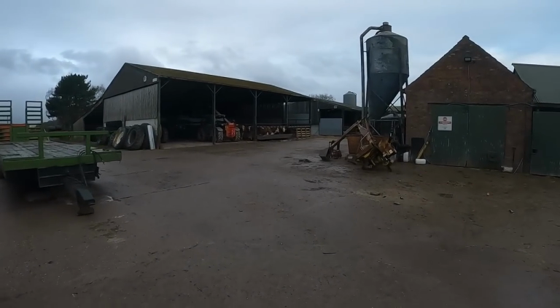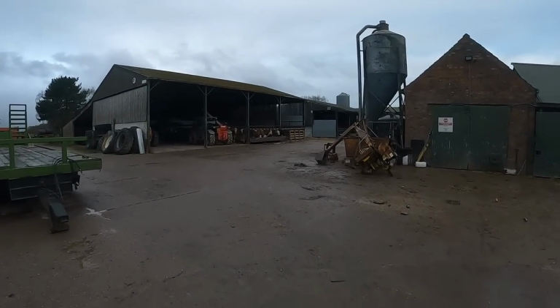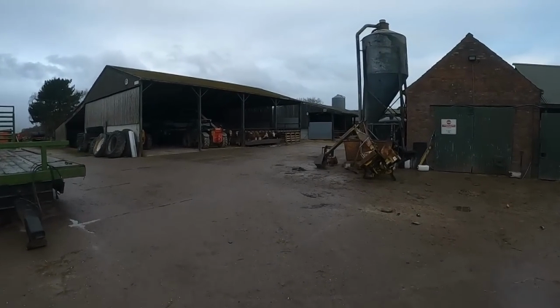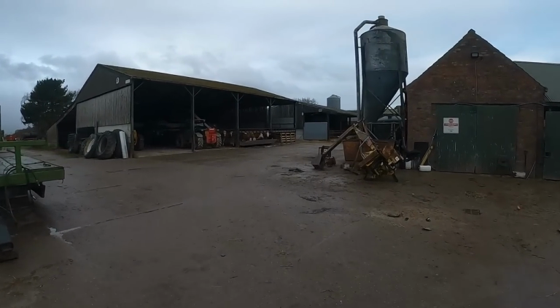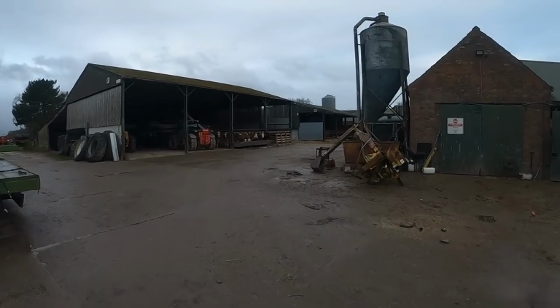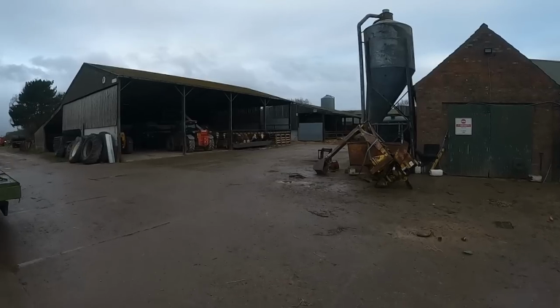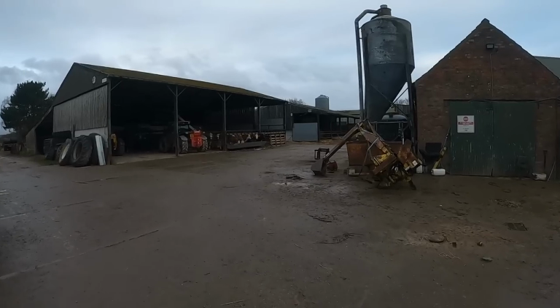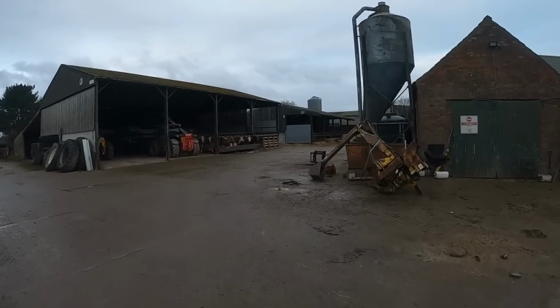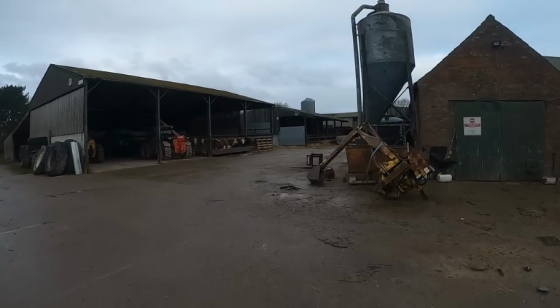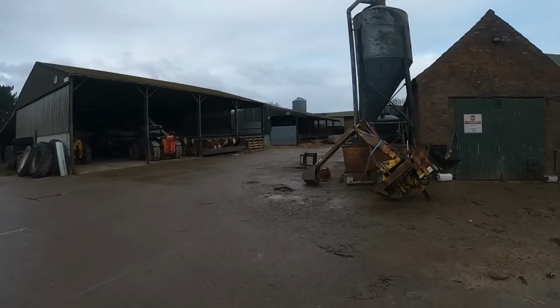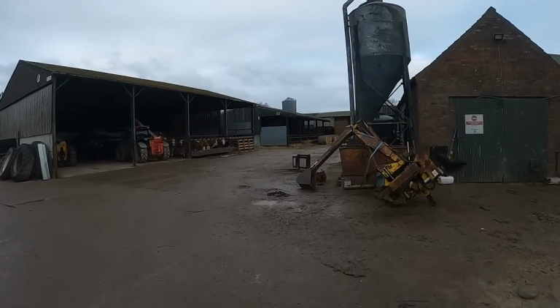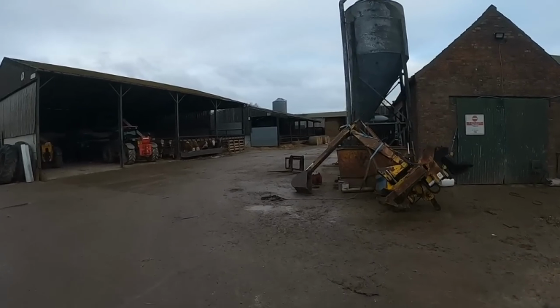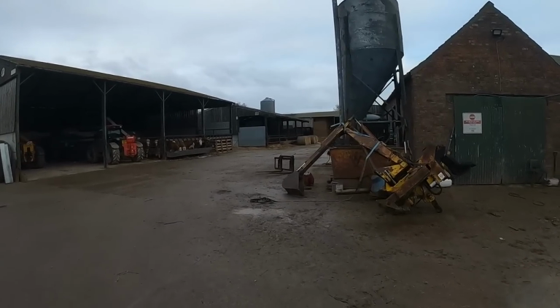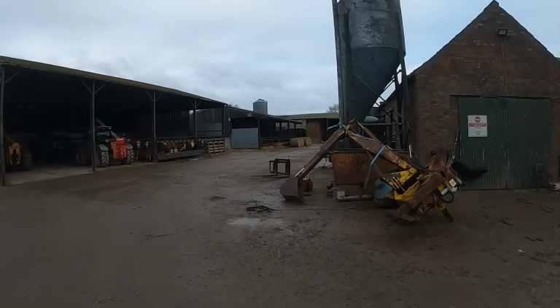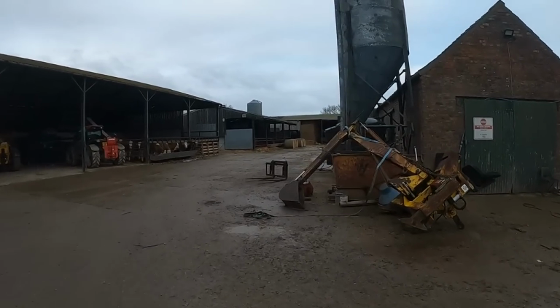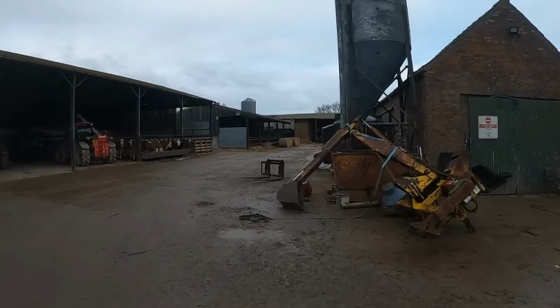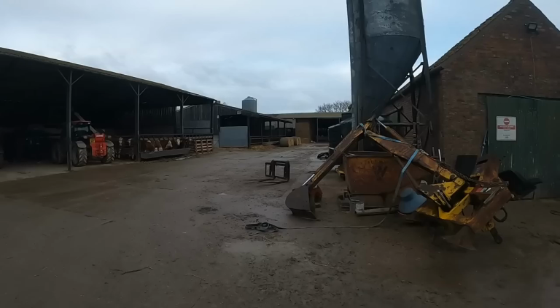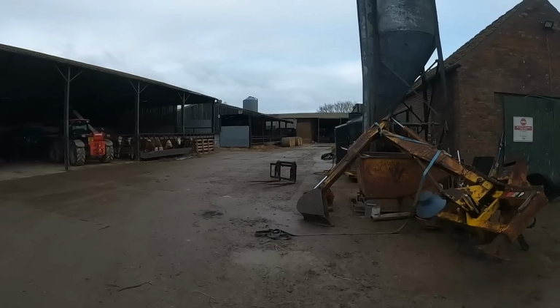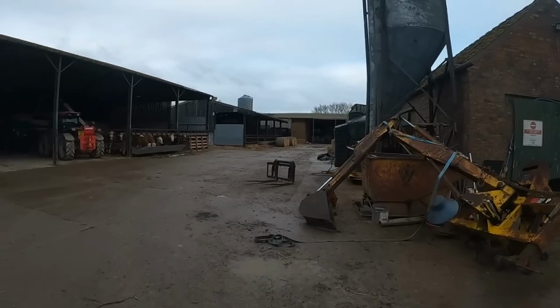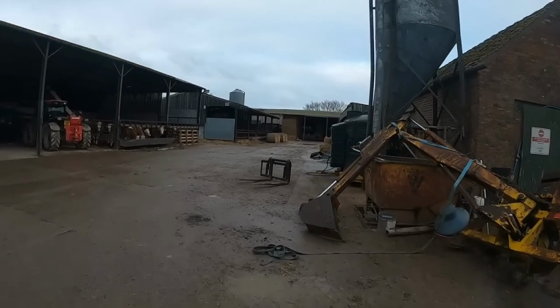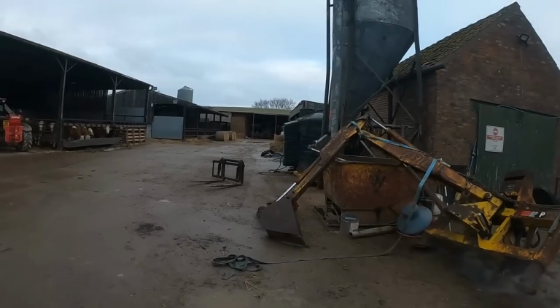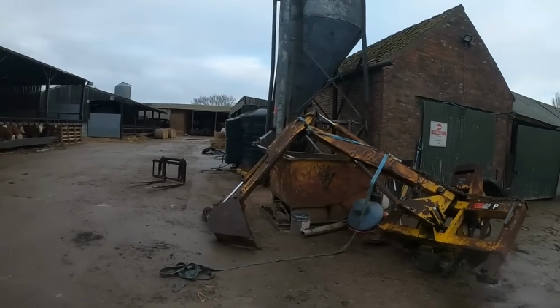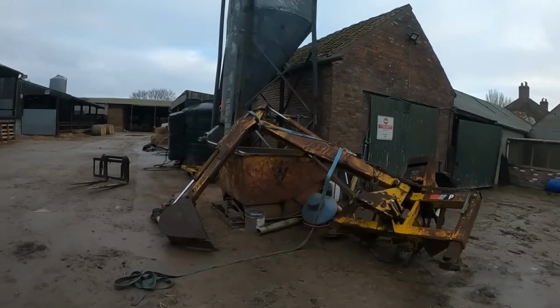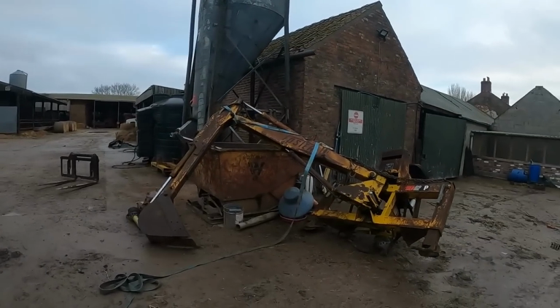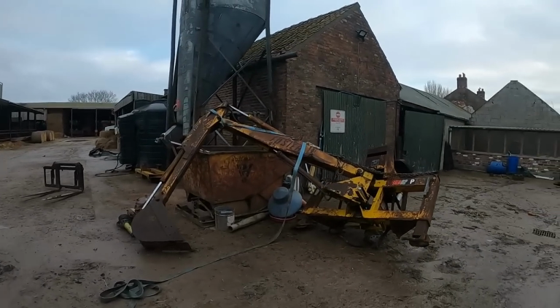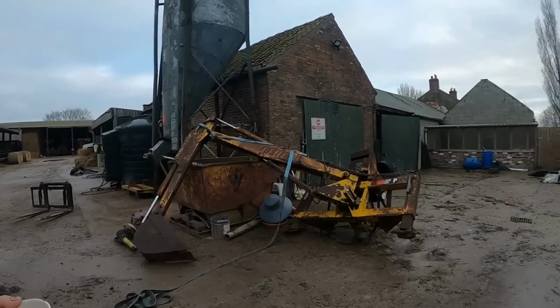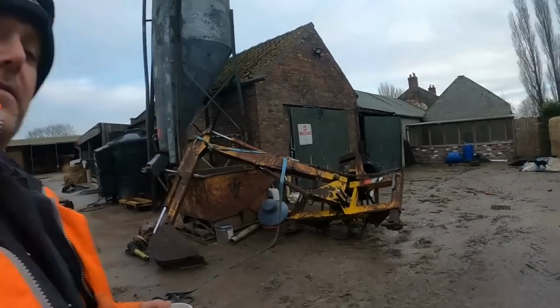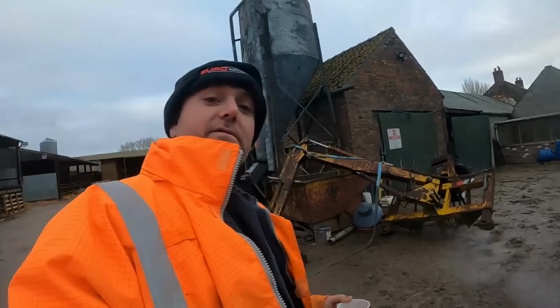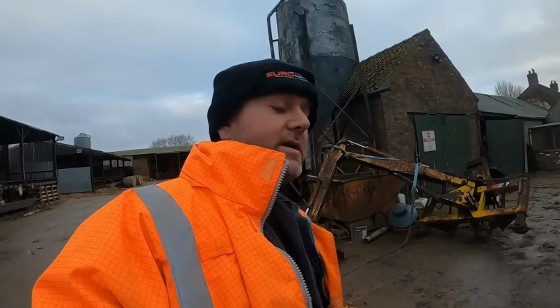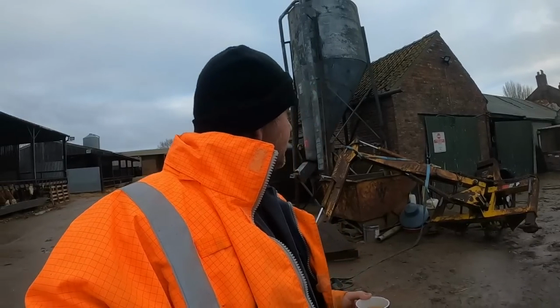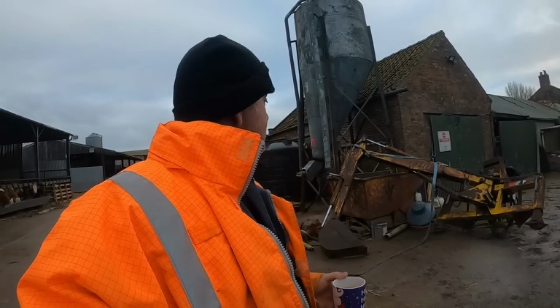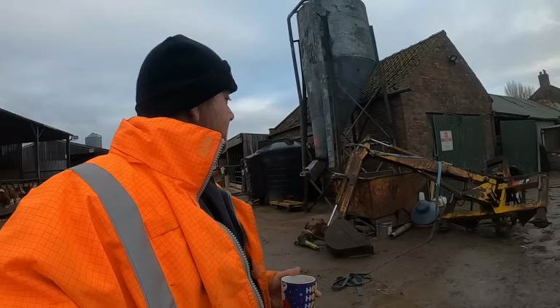Foster digger, 500 quid as it is. Been stood around a long while but yeah it's a lot of digger for 500 quid if anybody wants one.